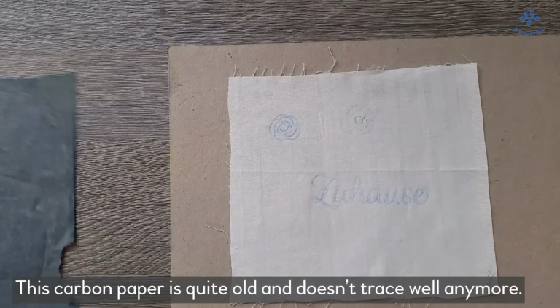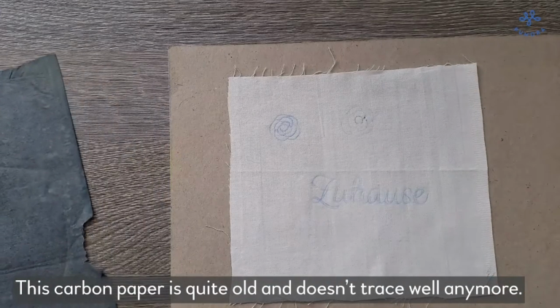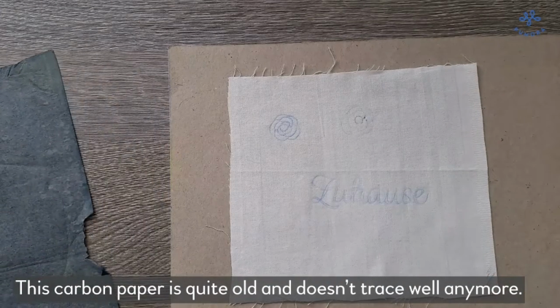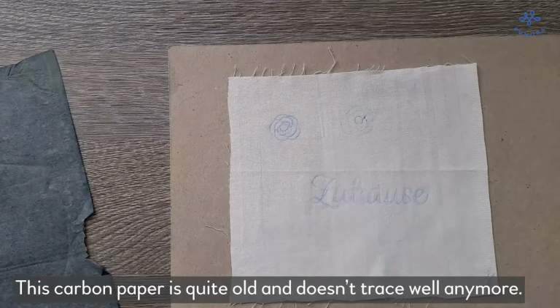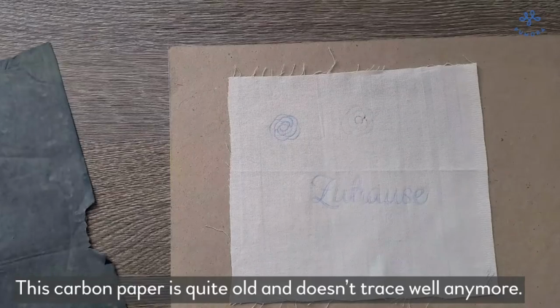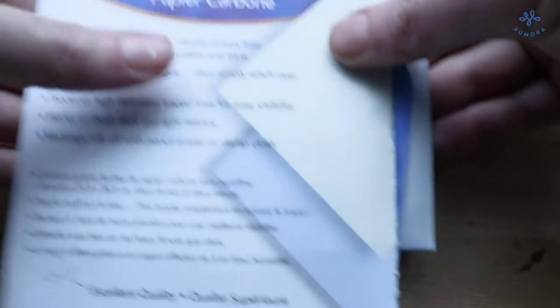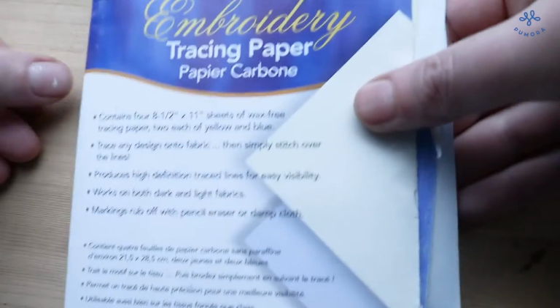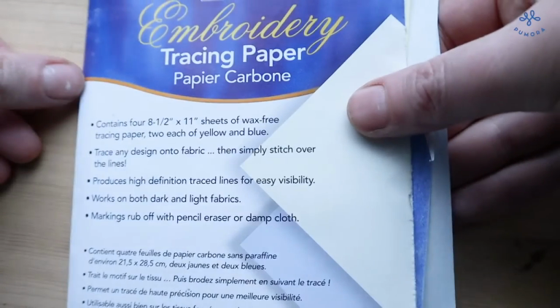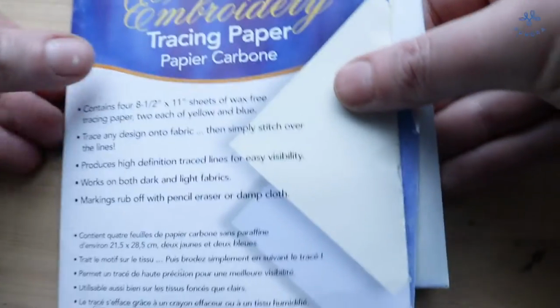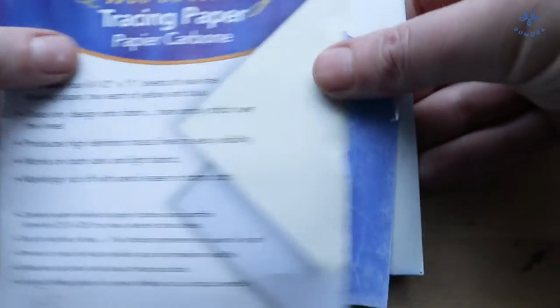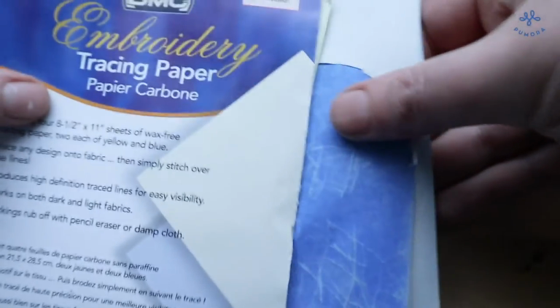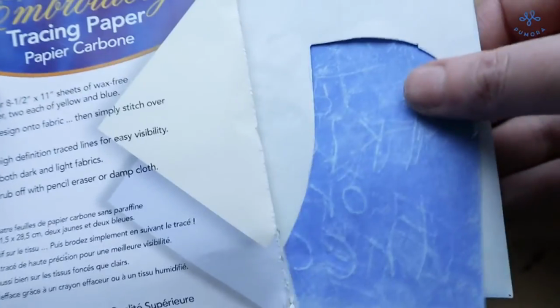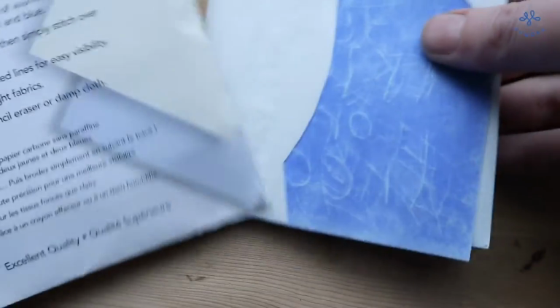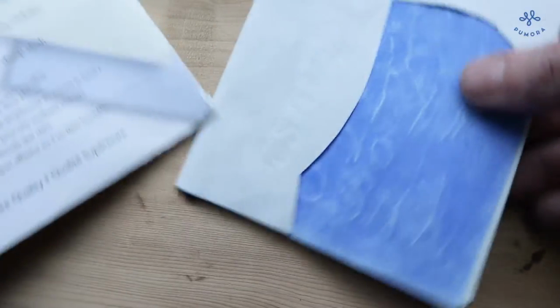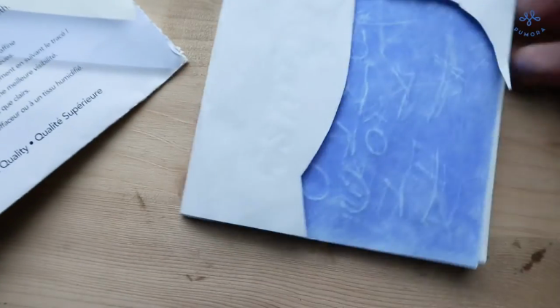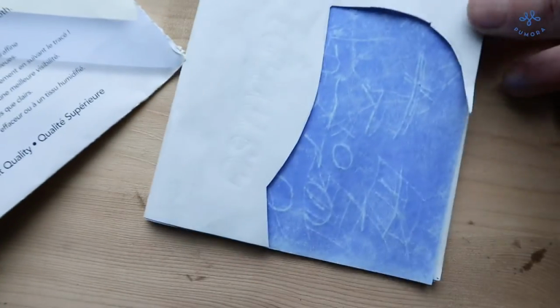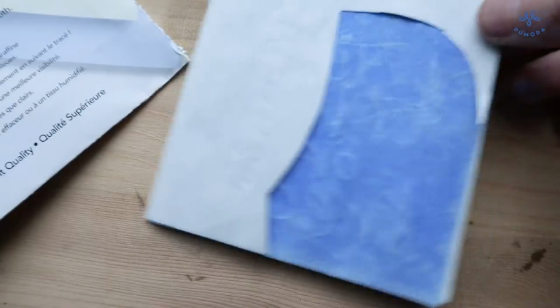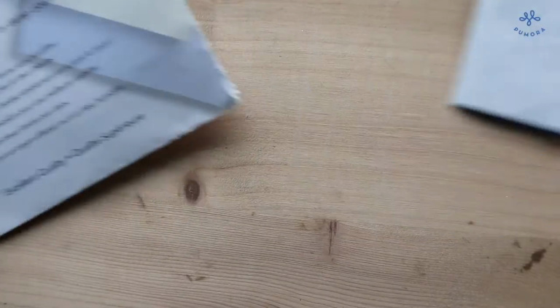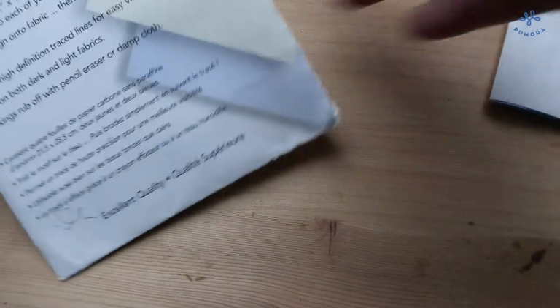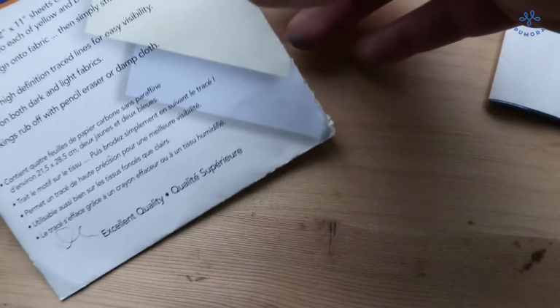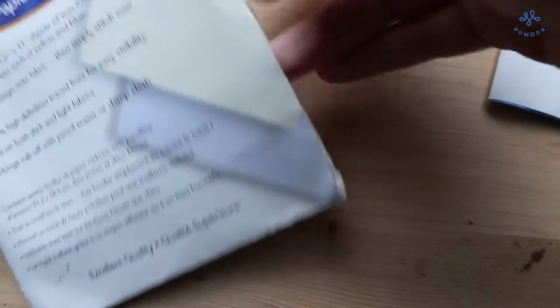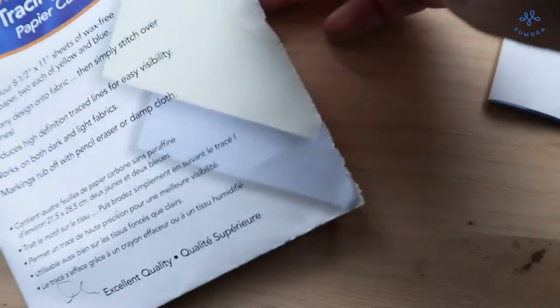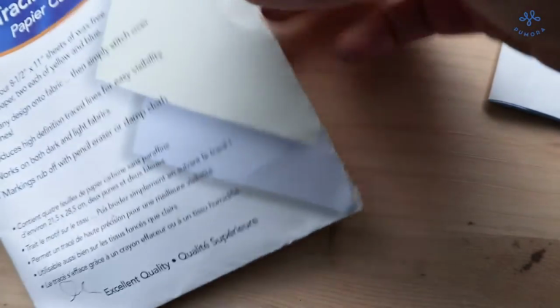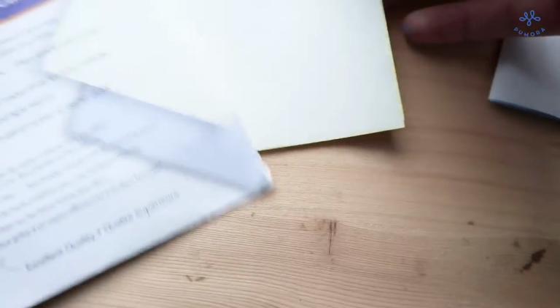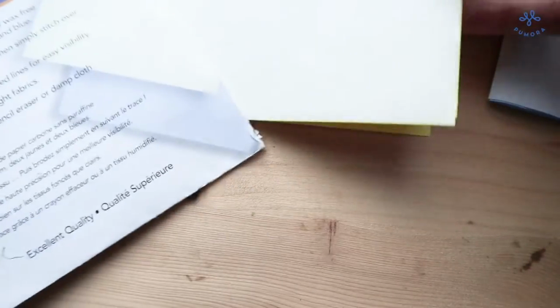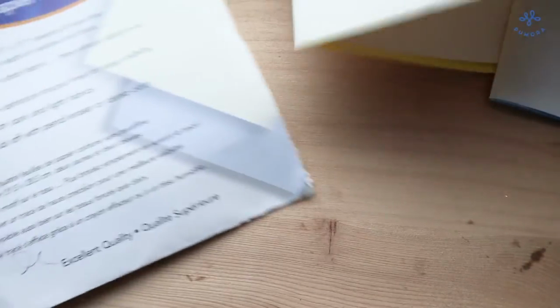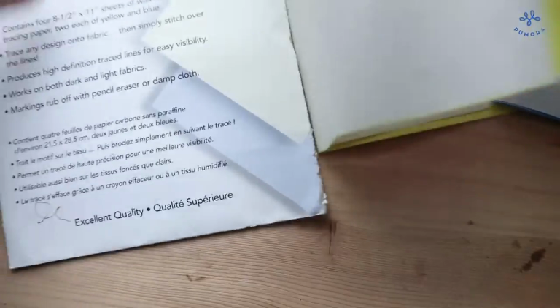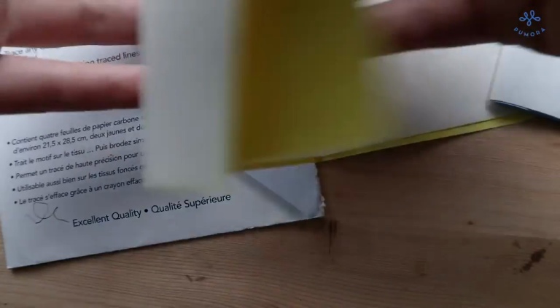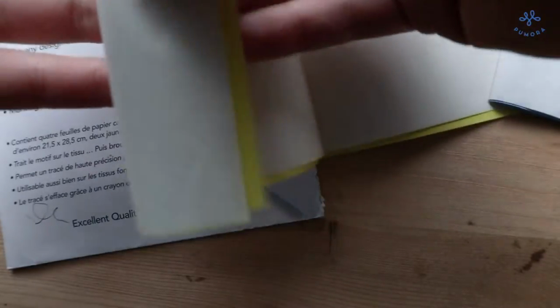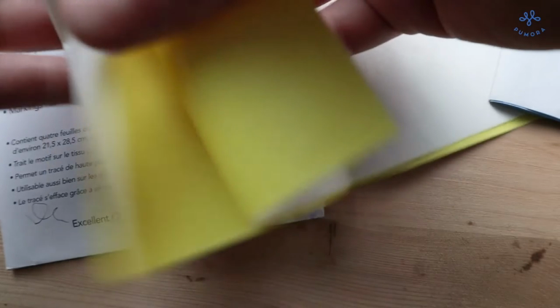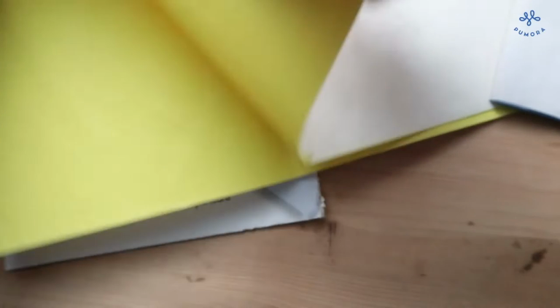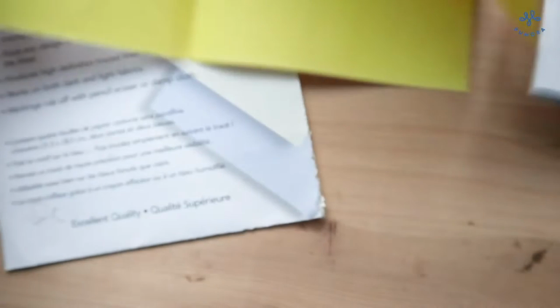I personally use this transfer method the most. You can reuse the transfer paper multiple times and get a lot out of a single sheet. The downside is that it does take some time, especially if you retrace each line with a pen a second time.